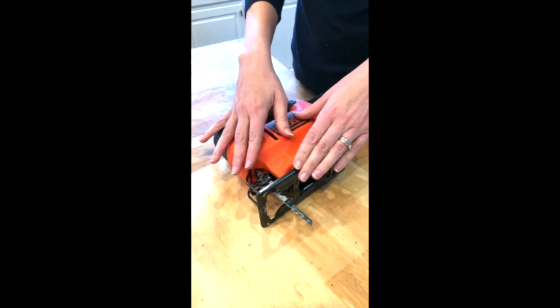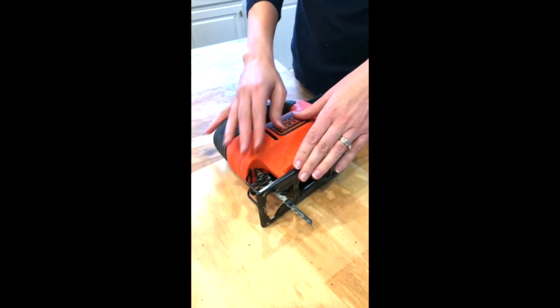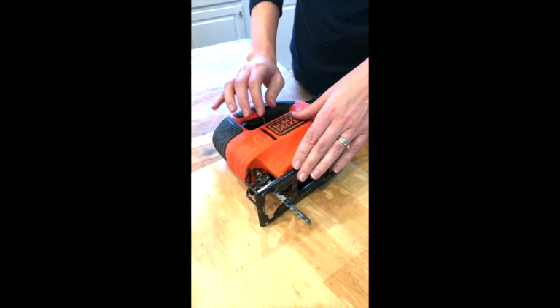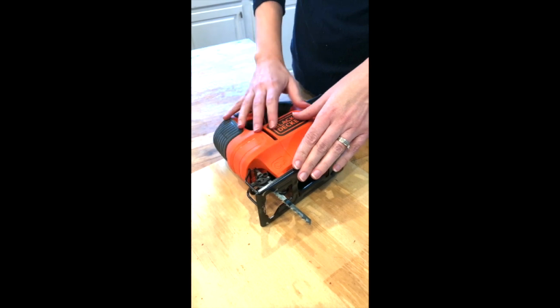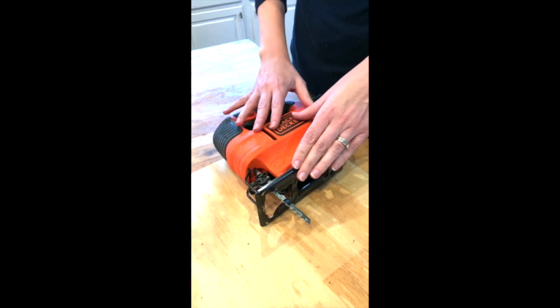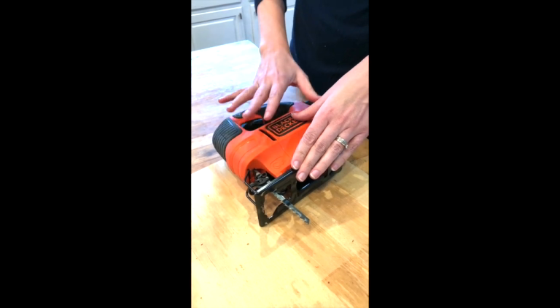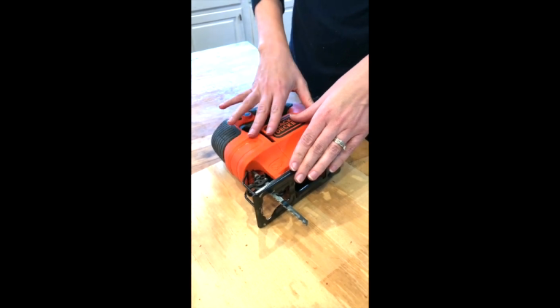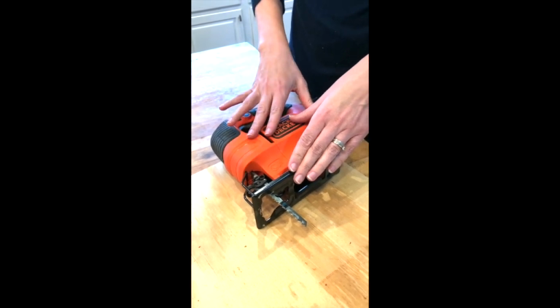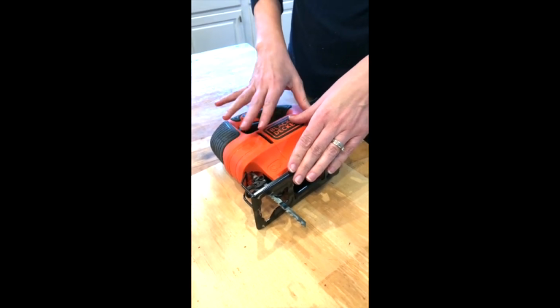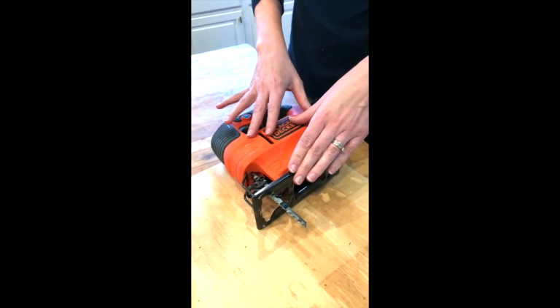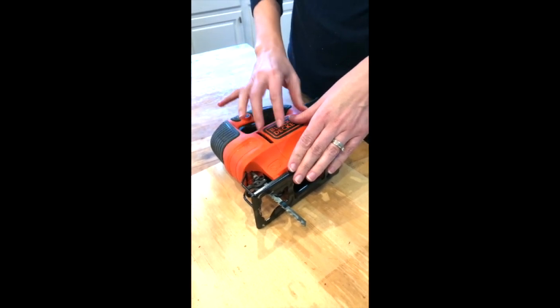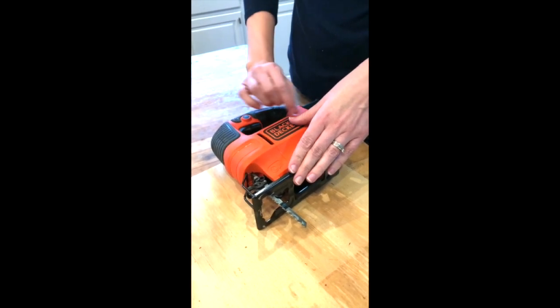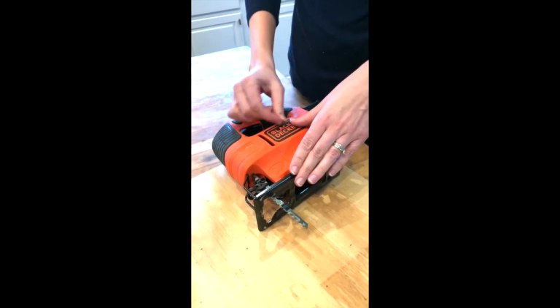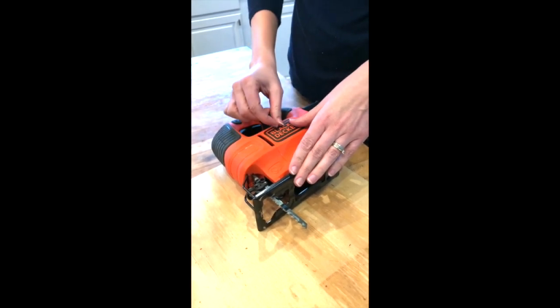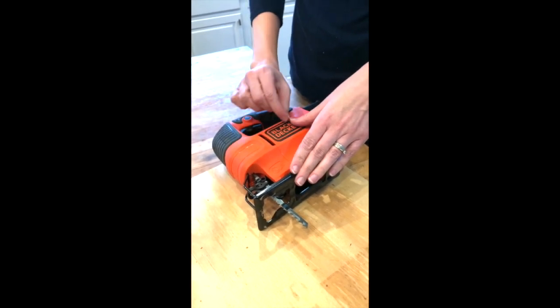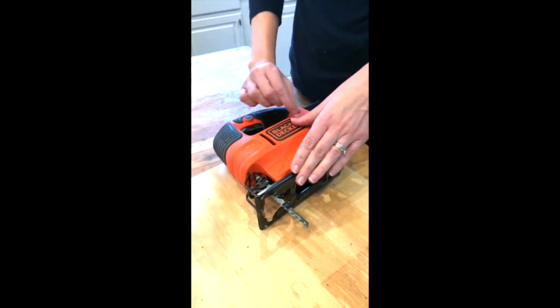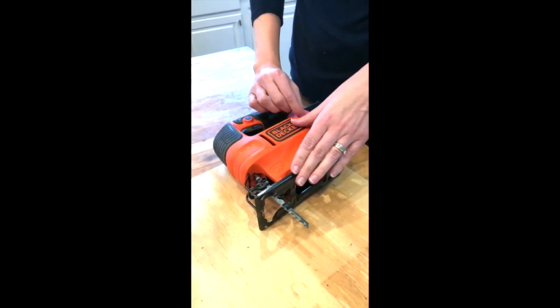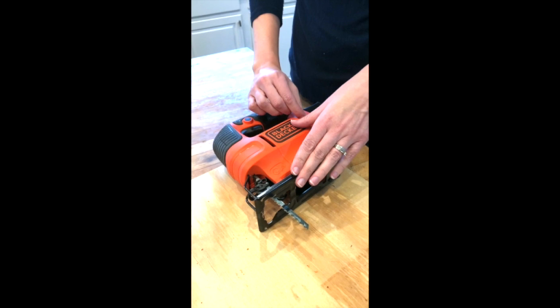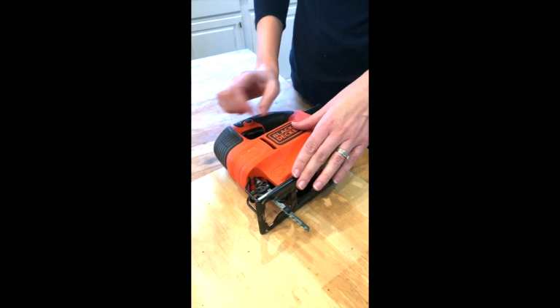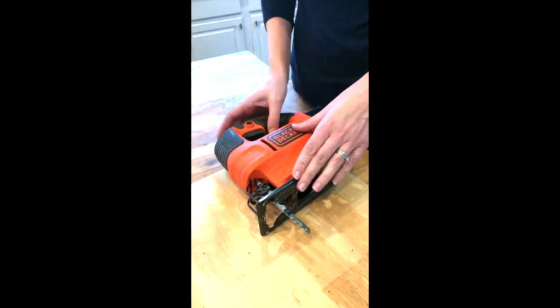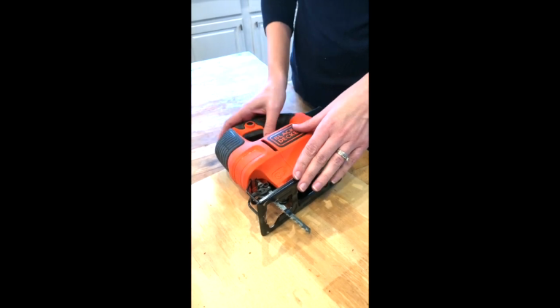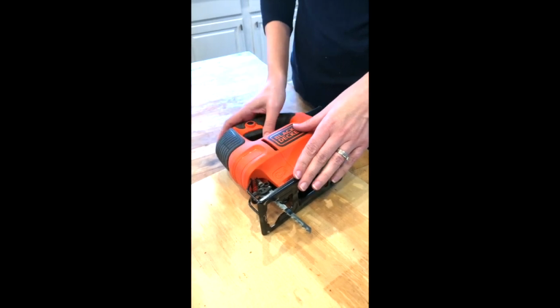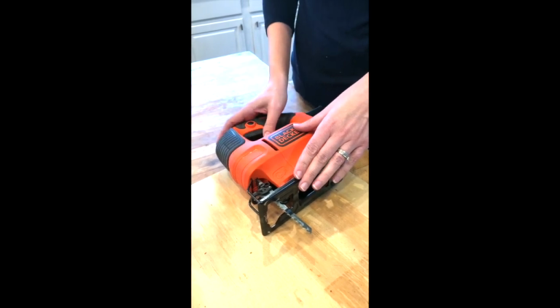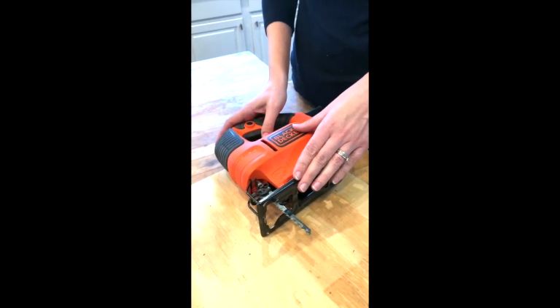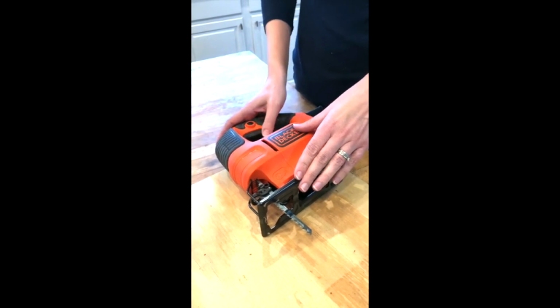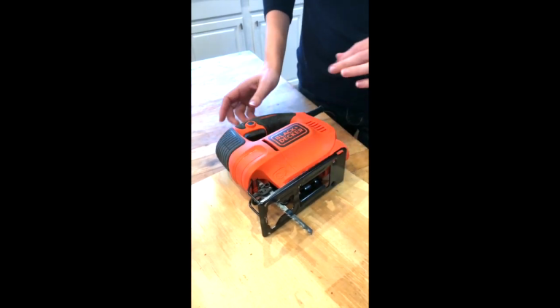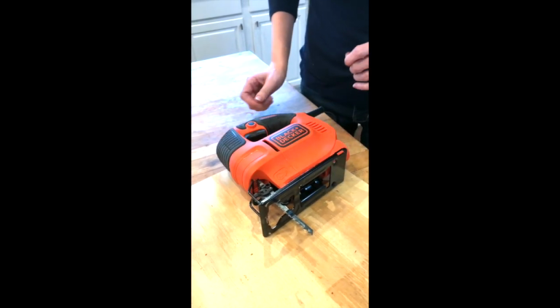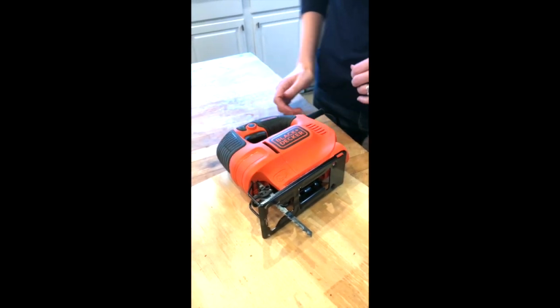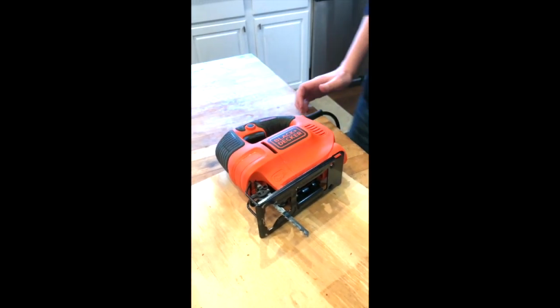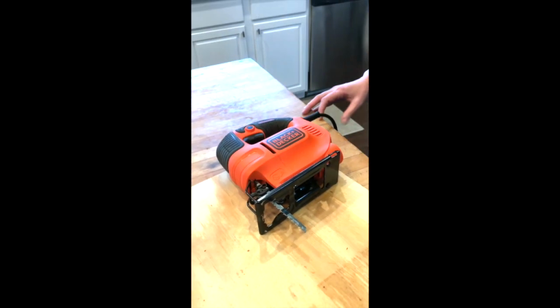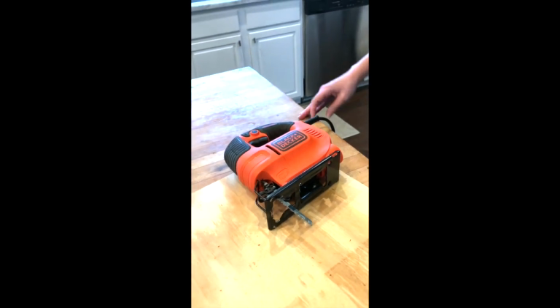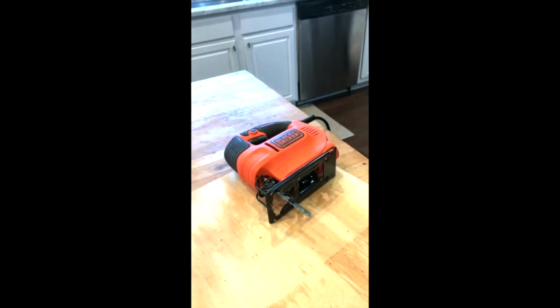You always want to make sure you do this before you plug it in, because the jigsaws I have had do not have a switch — so as soon as you plug it in, it can be powered on. I'm going to go ahead and plug it in.